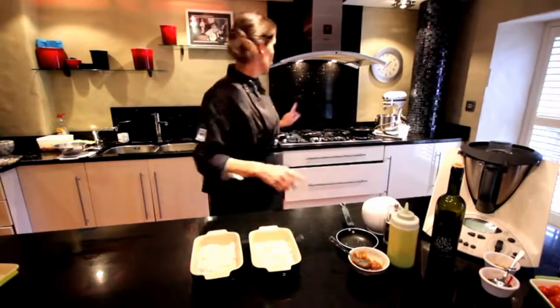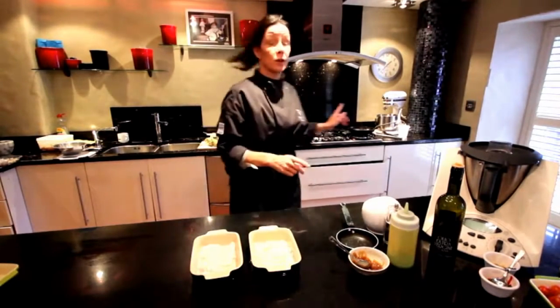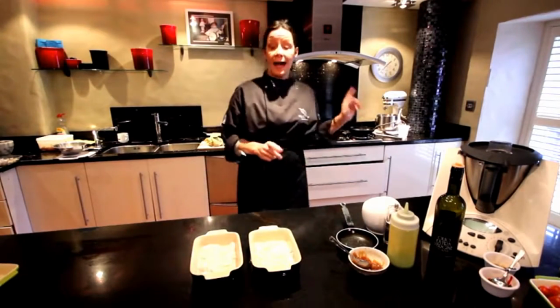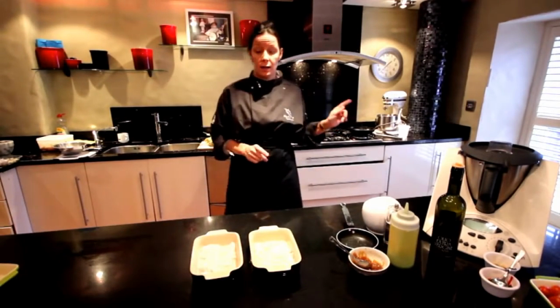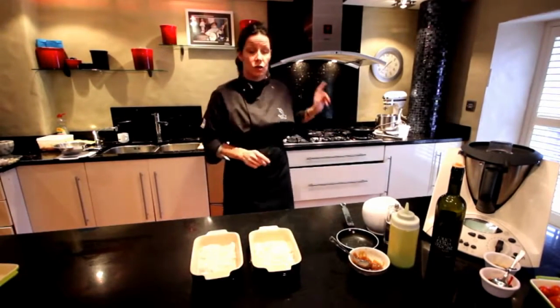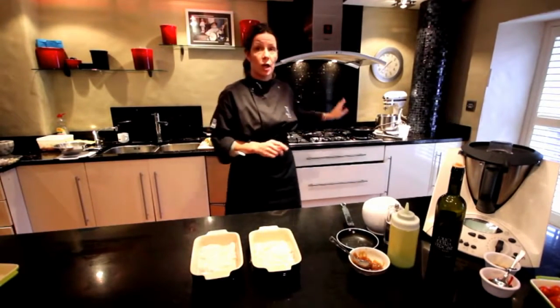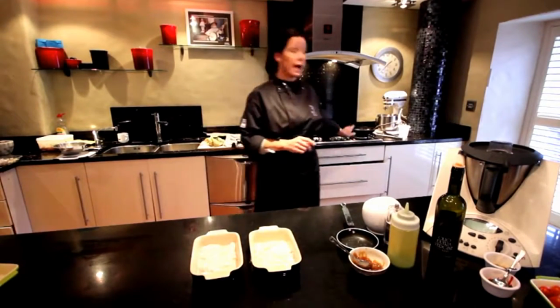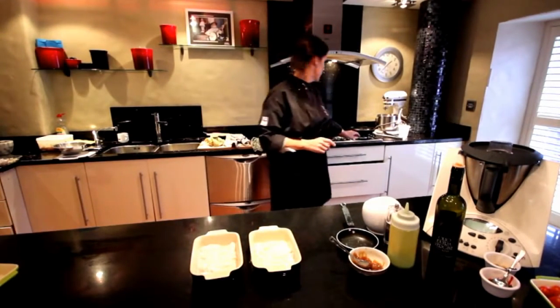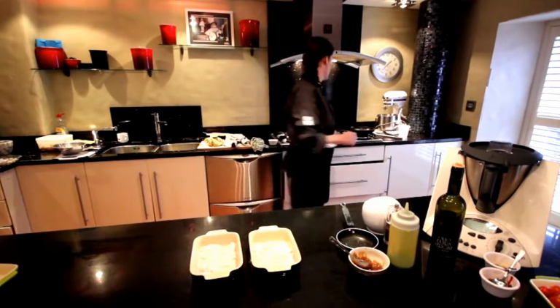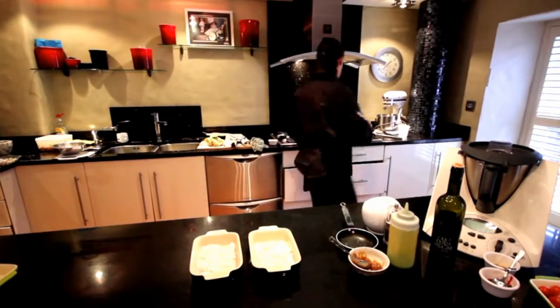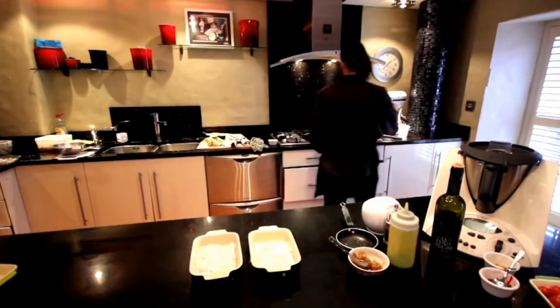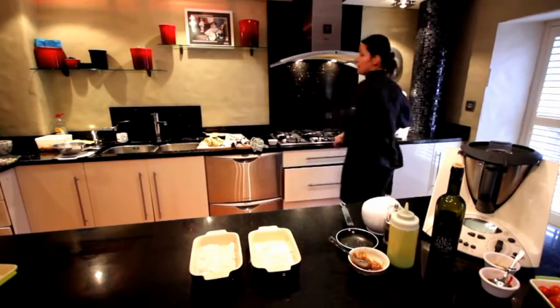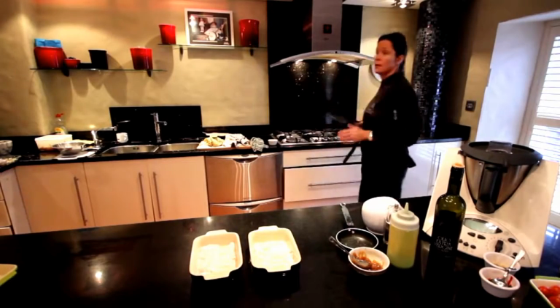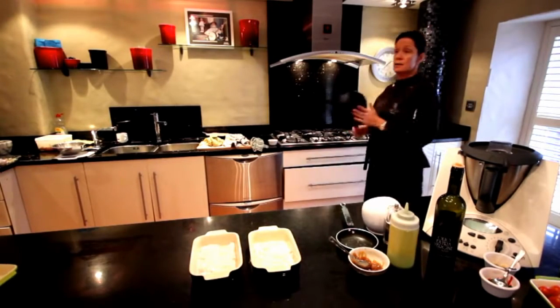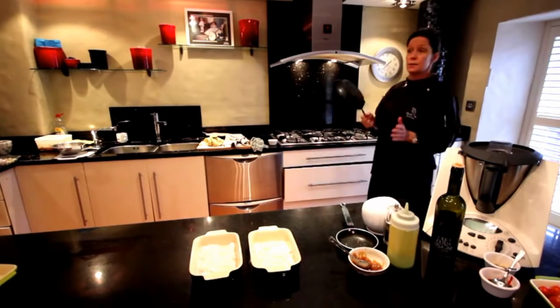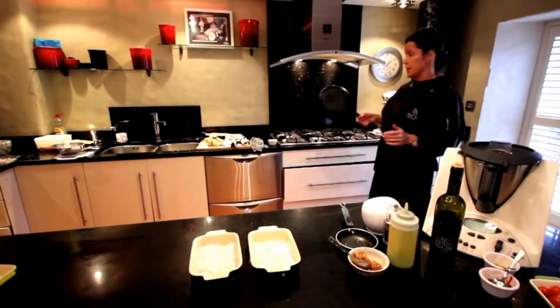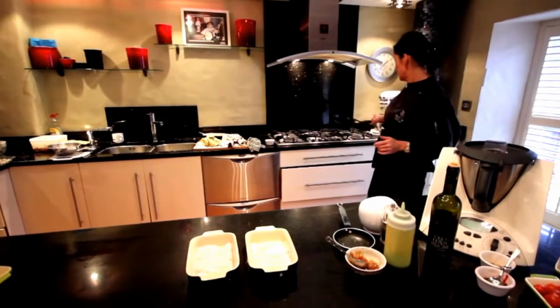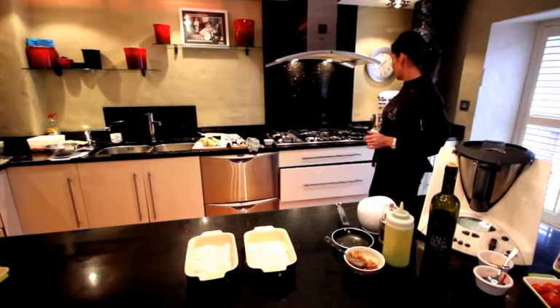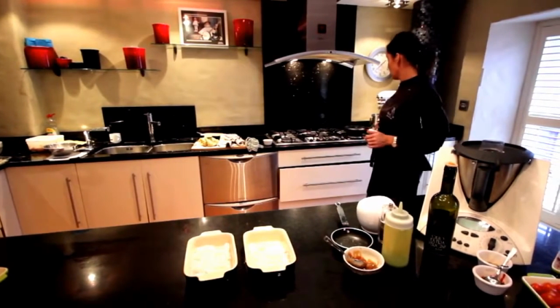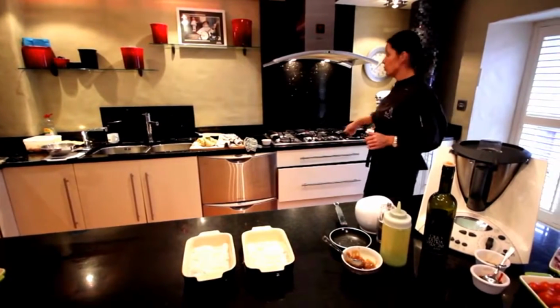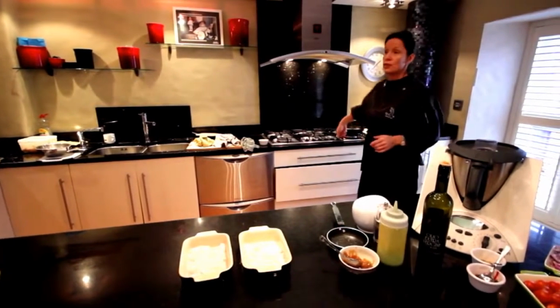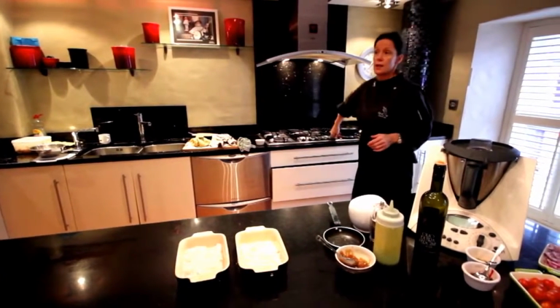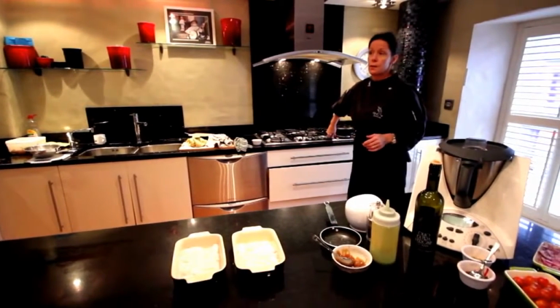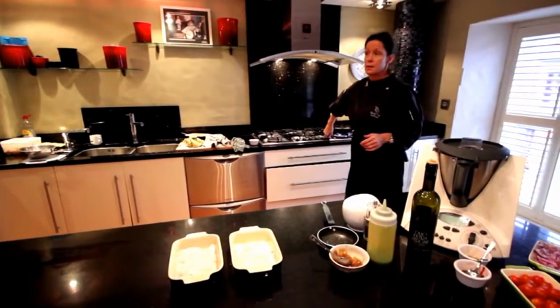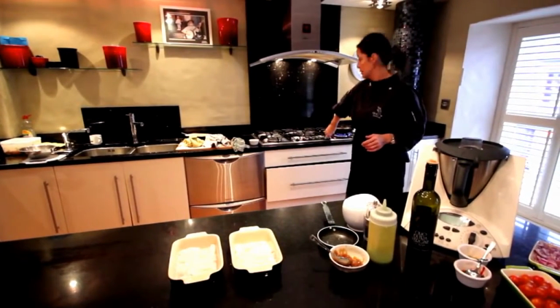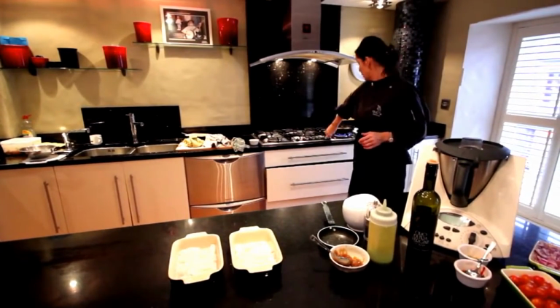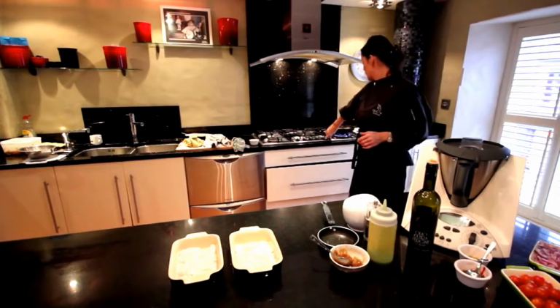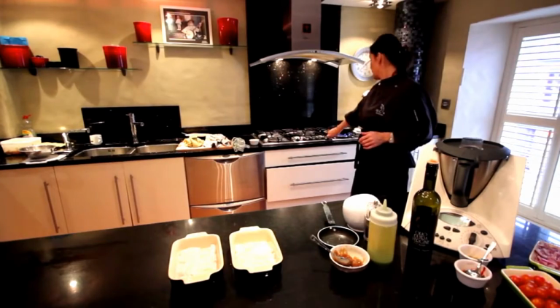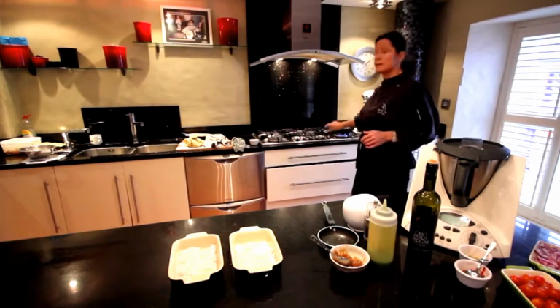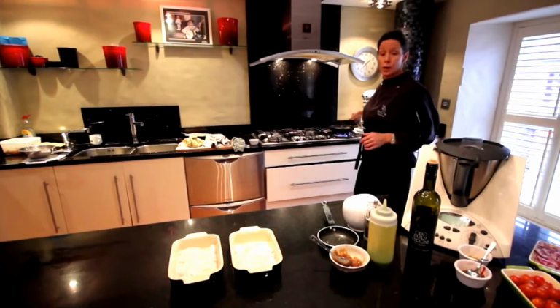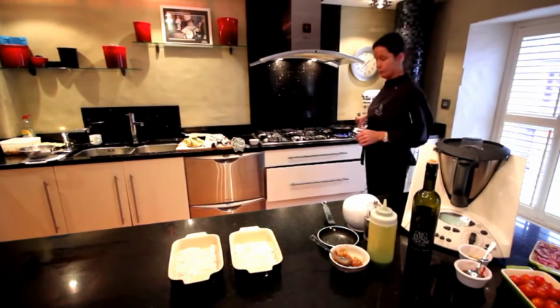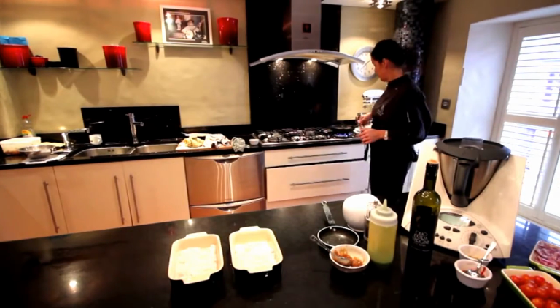We're going to put the pan on the gas — it's just one of our heavy cast iron frying pans — and what I want to do is just get that up nice and hot to smoking point.